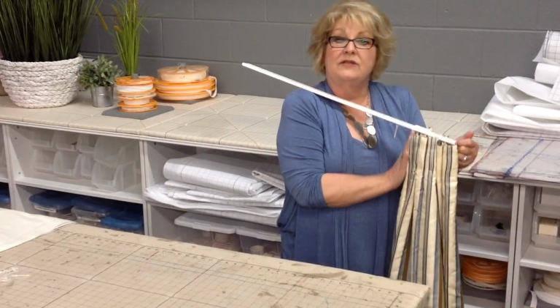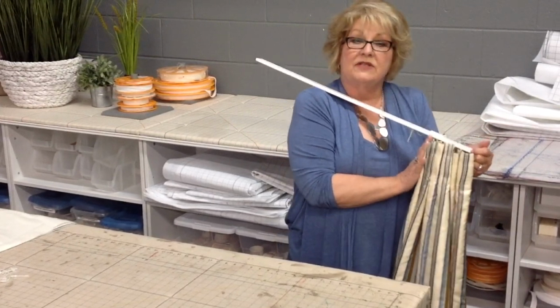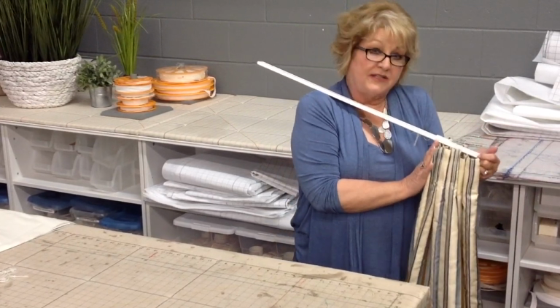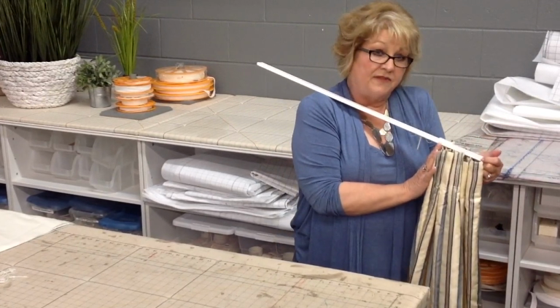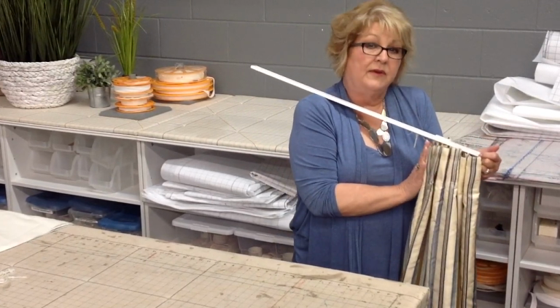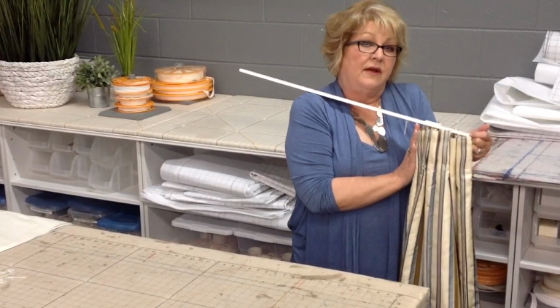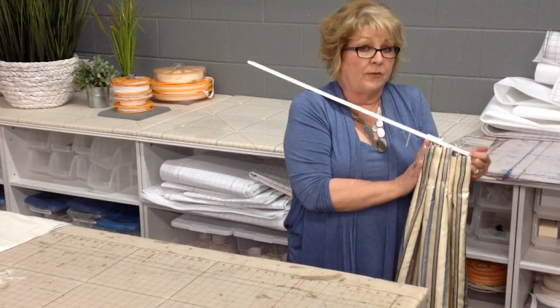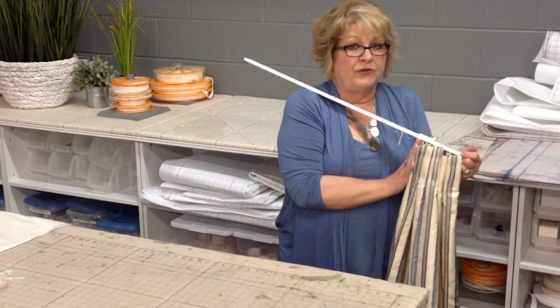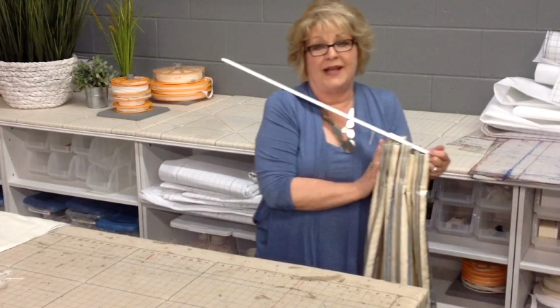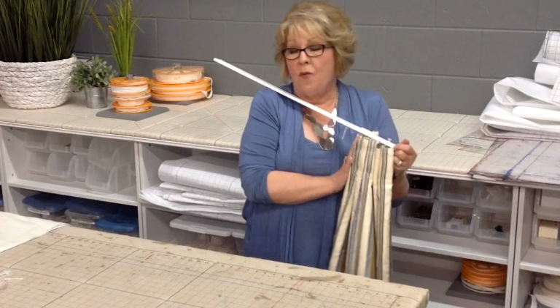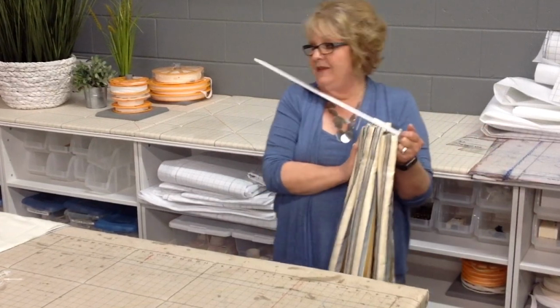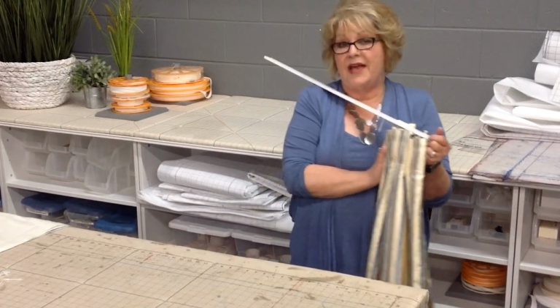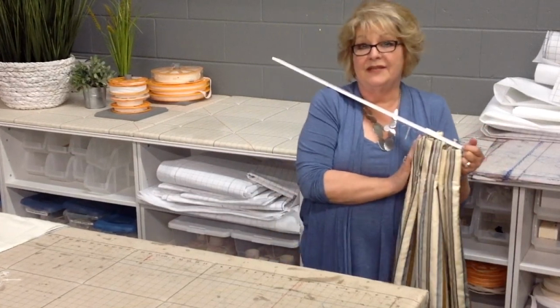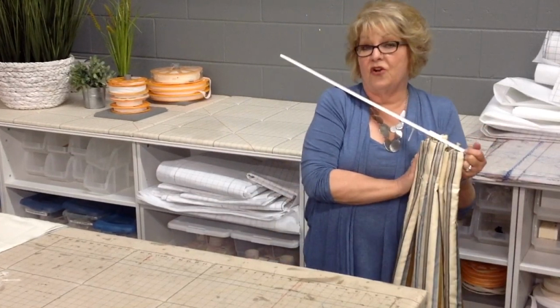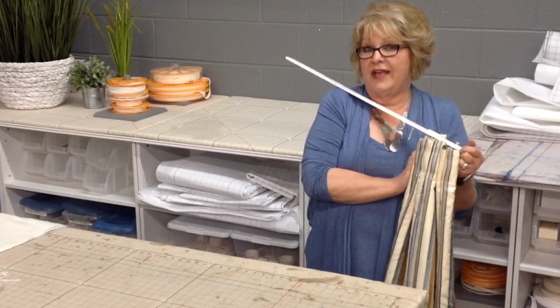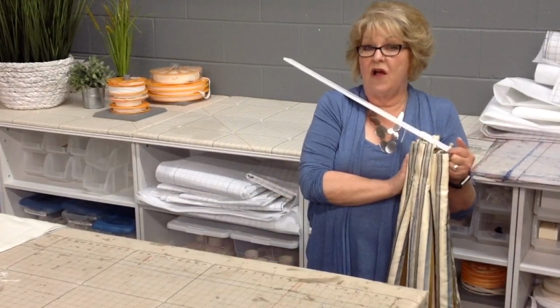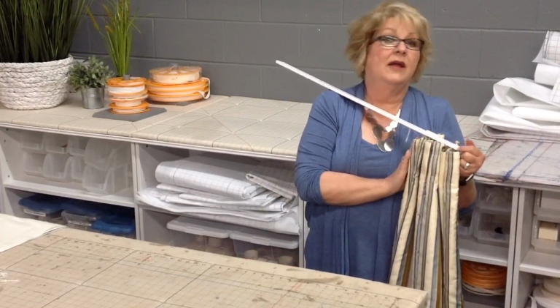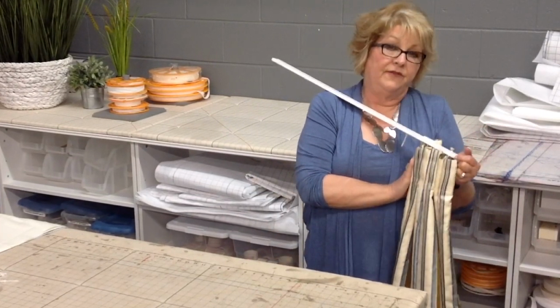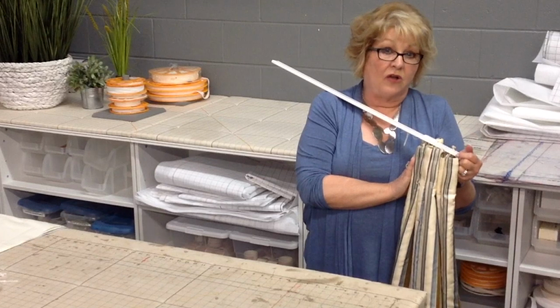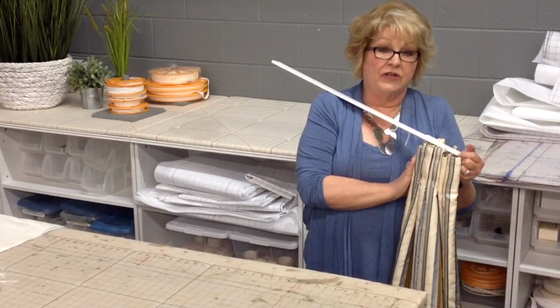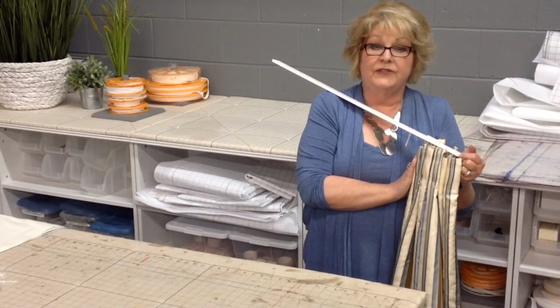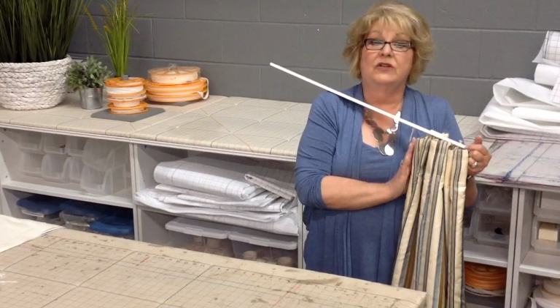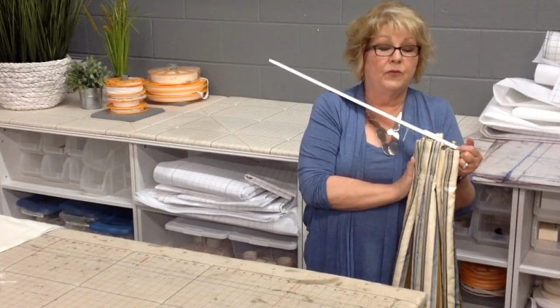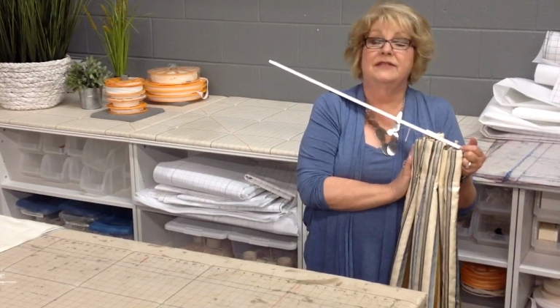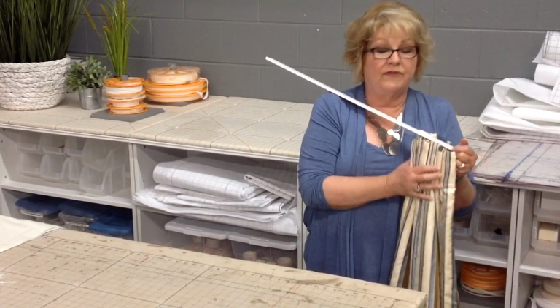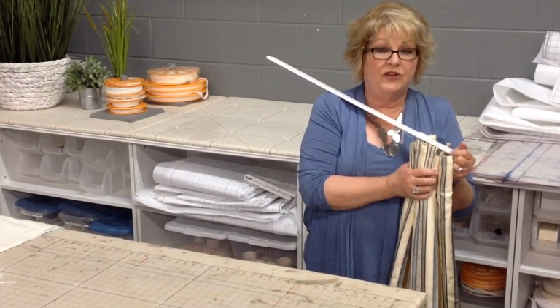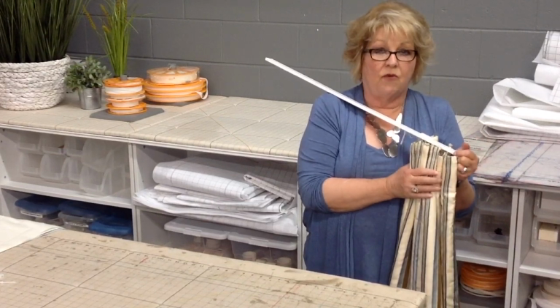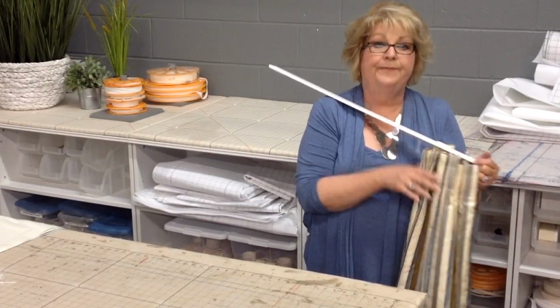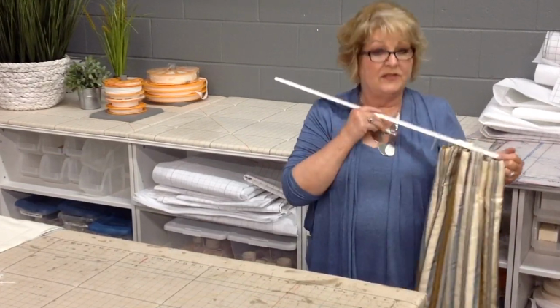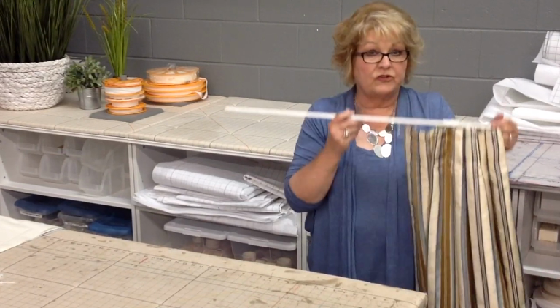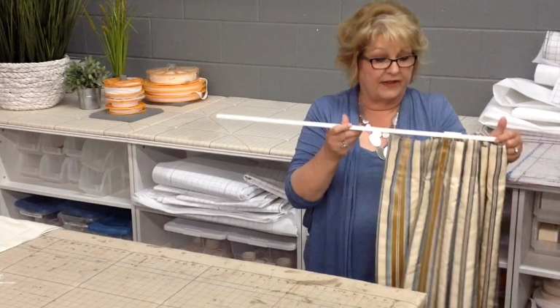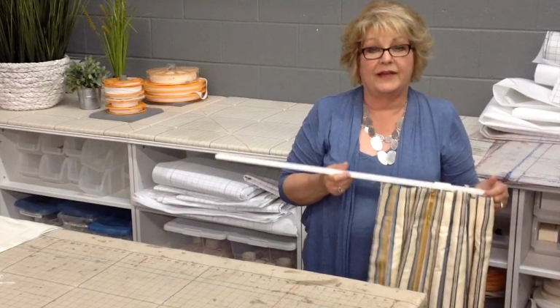So this is the FlexiWave Tape, available from DoFix. The tape may not be in the current catalog, but if you call Shirley at DoFix, she'll help you with it and tell you everything you need to order it. So give it a try — I think you'll like it.